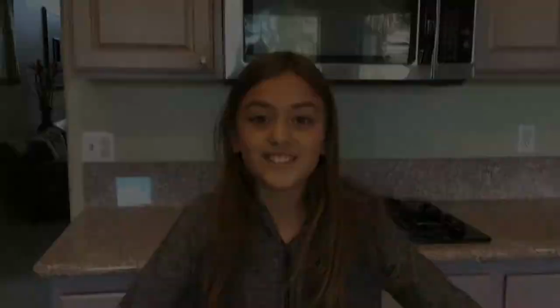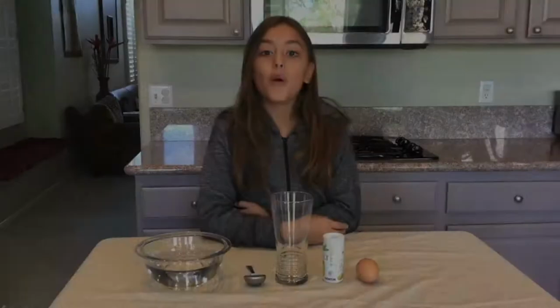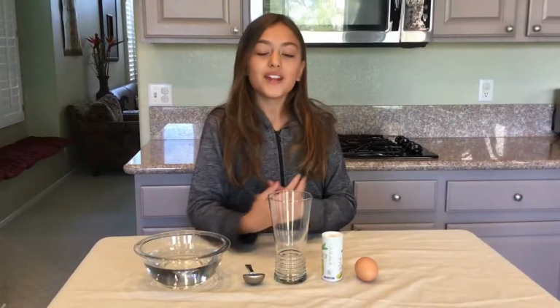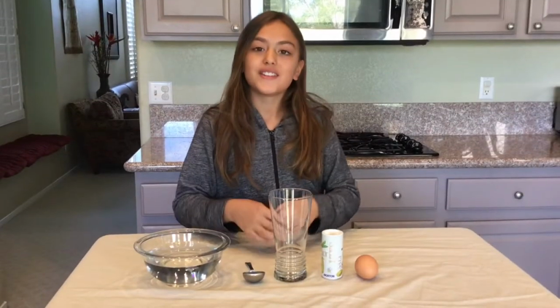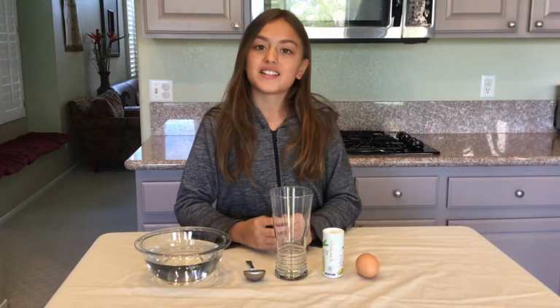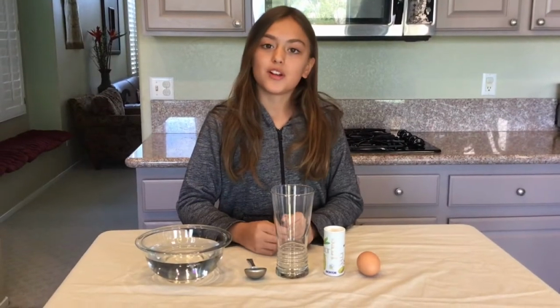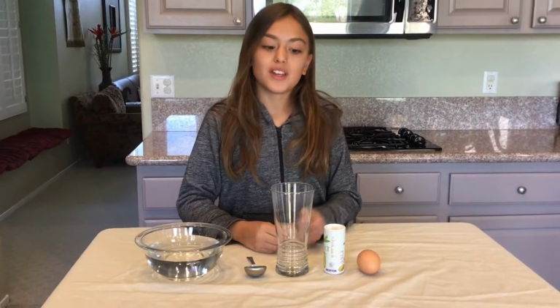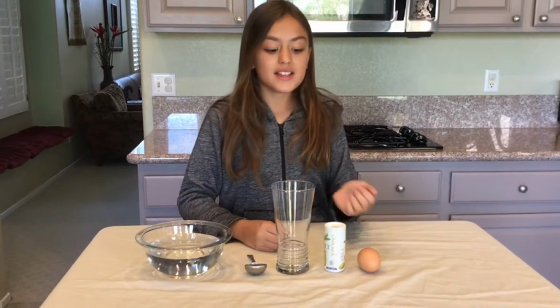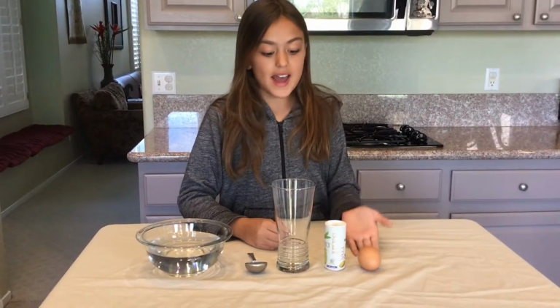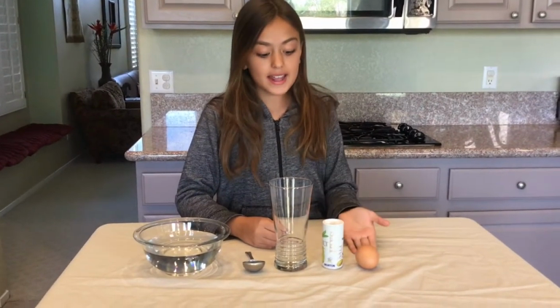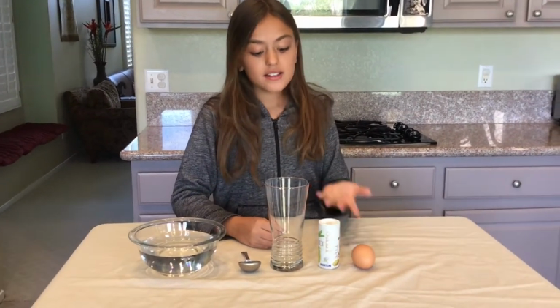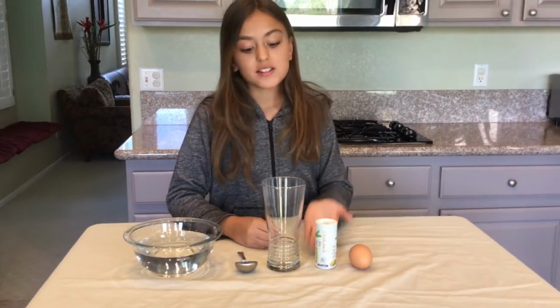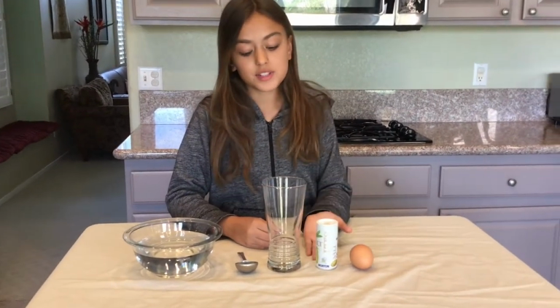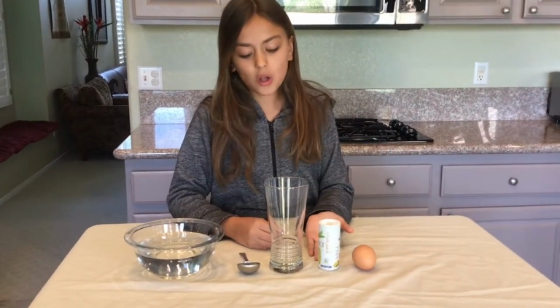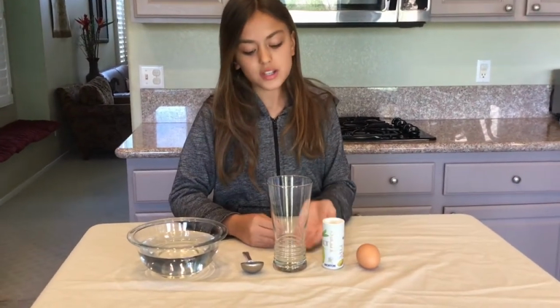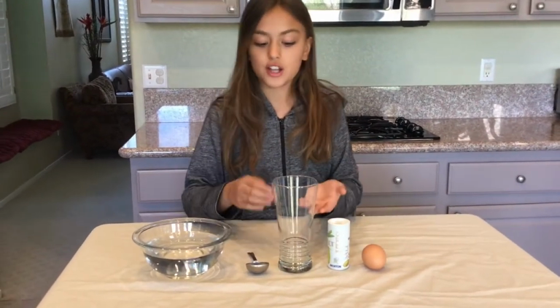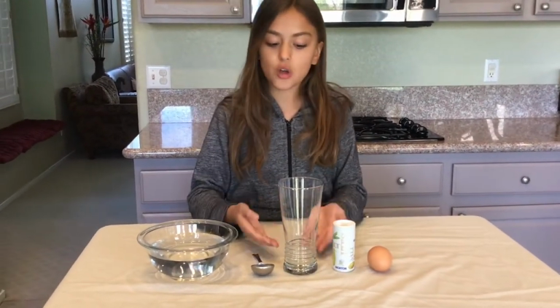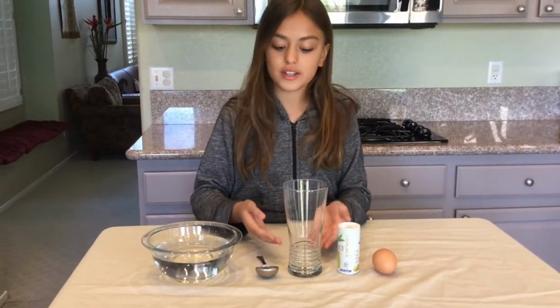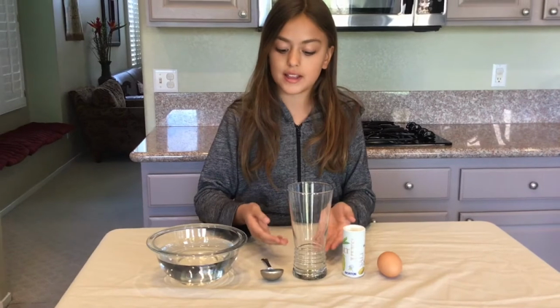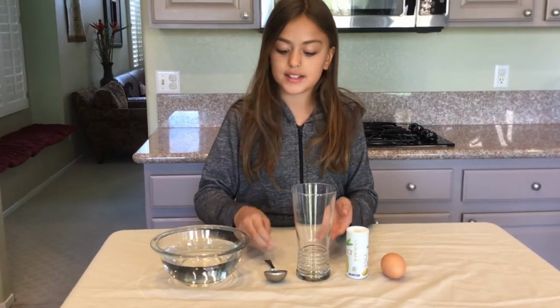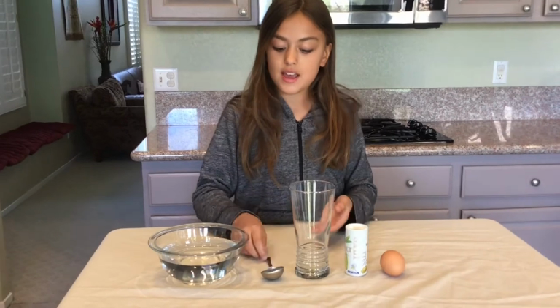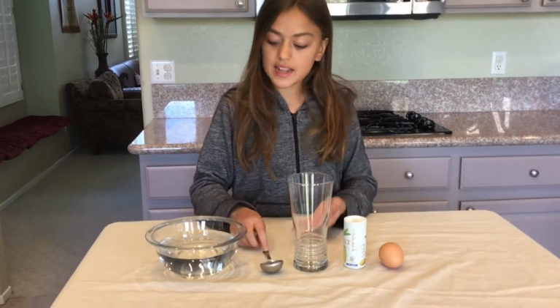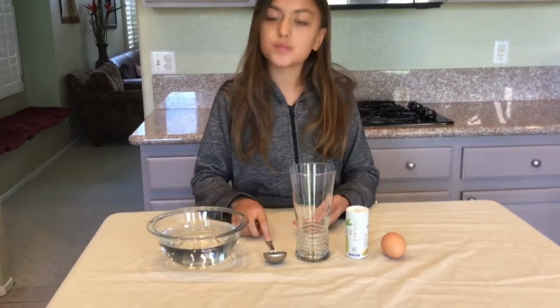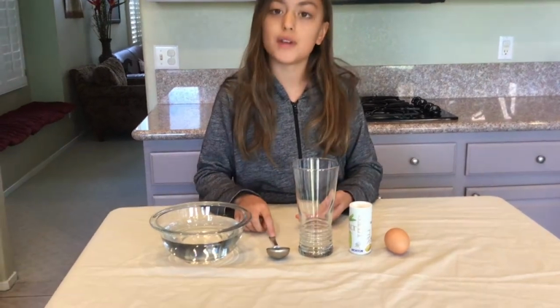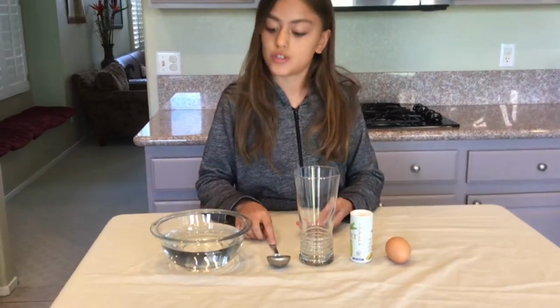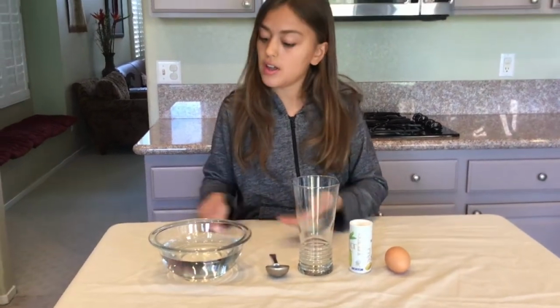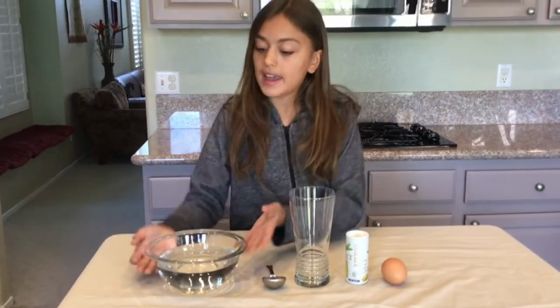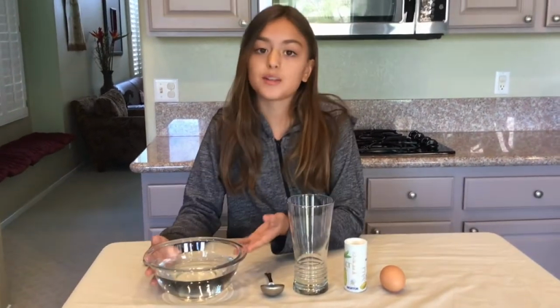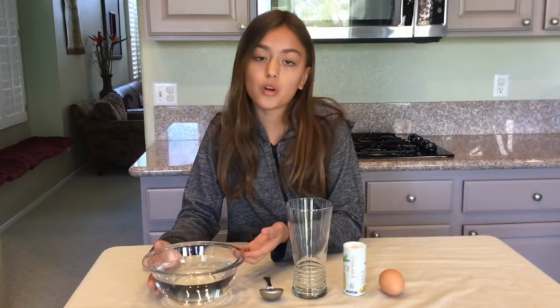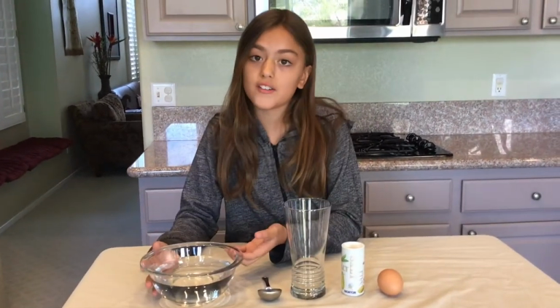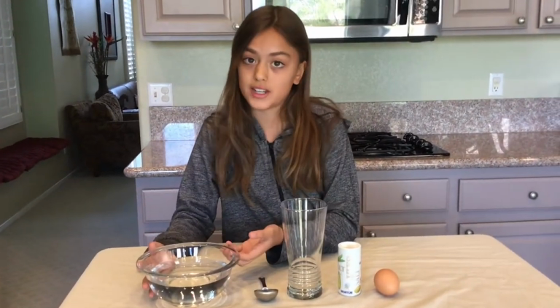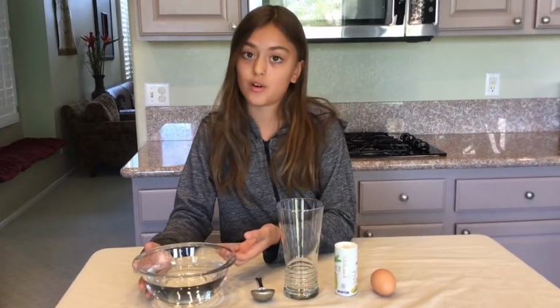What we need for this experiment is an egg, some salt, a tall drinking glass, a tablespoon measure, and some ordinary drinking water.